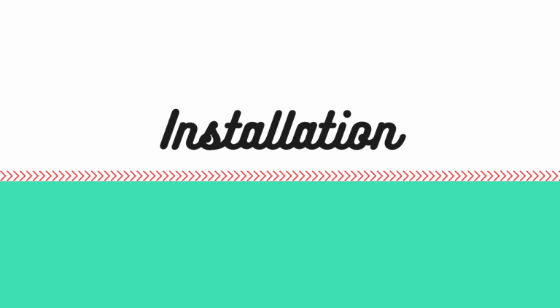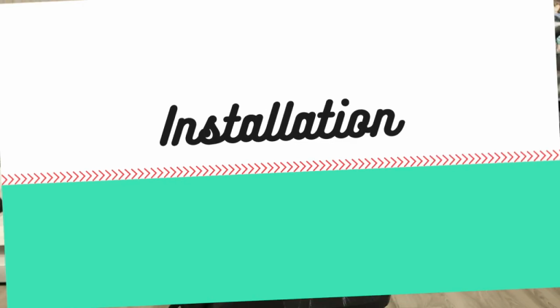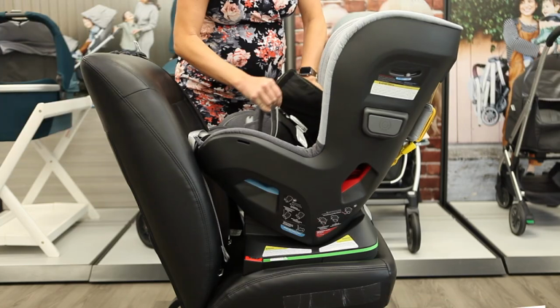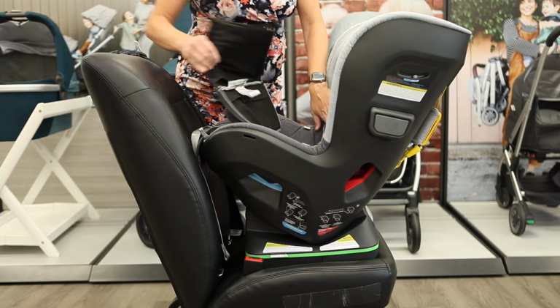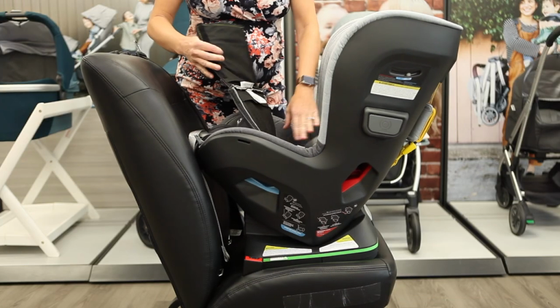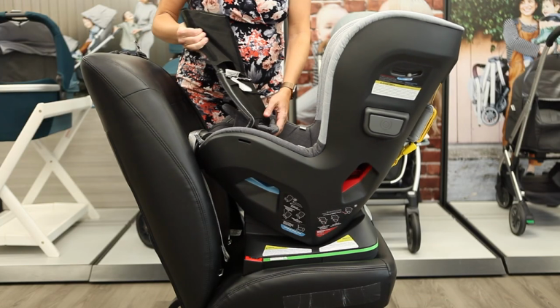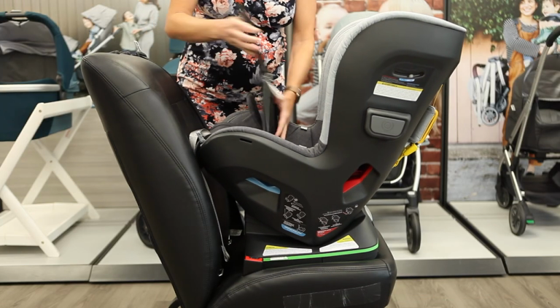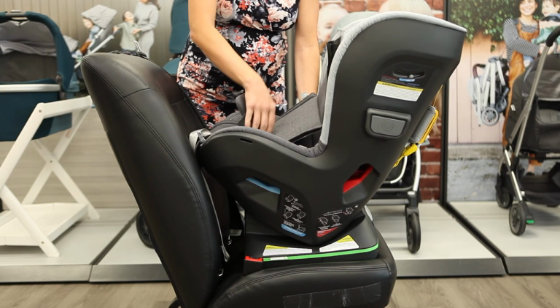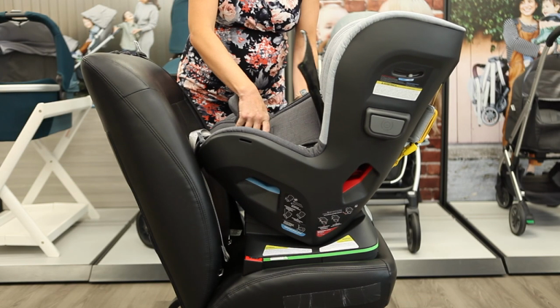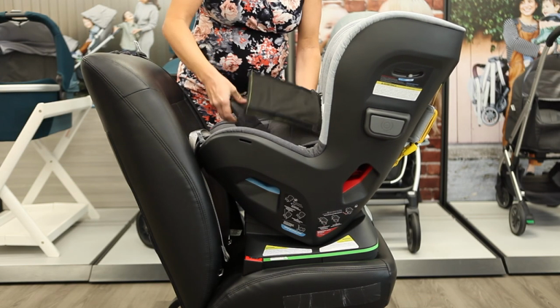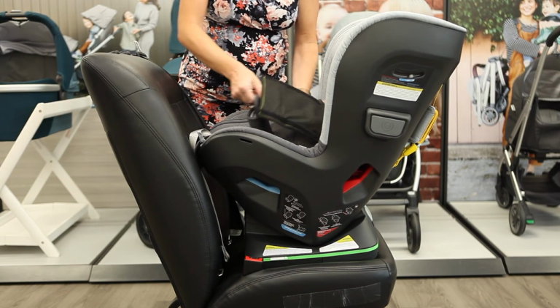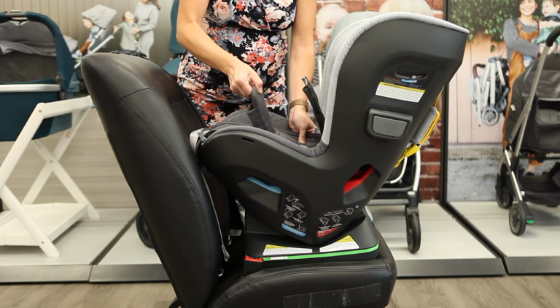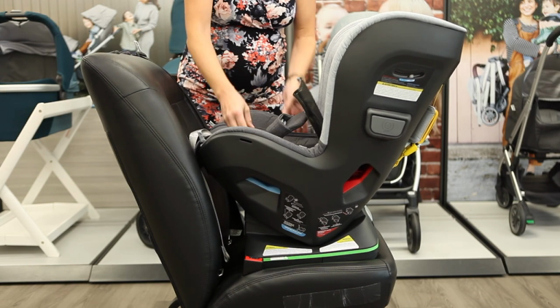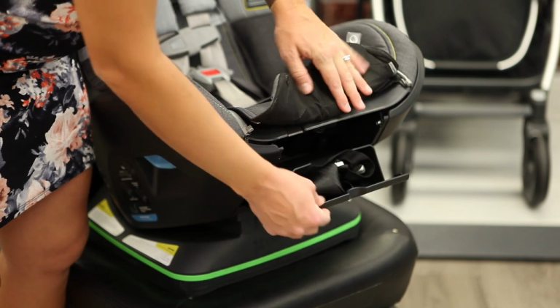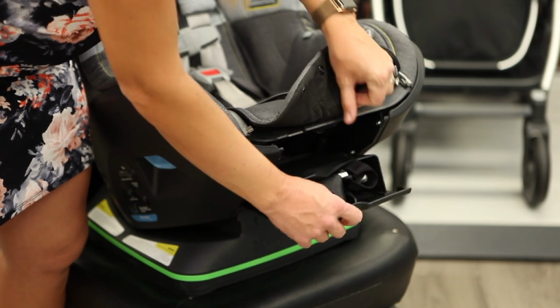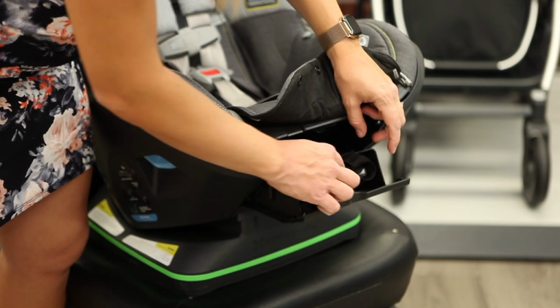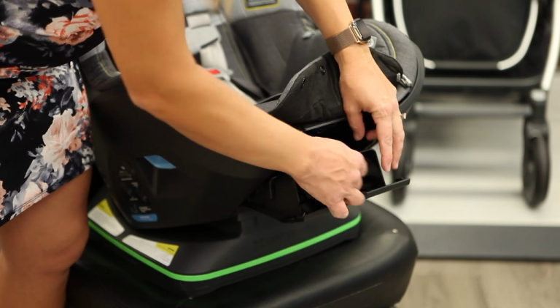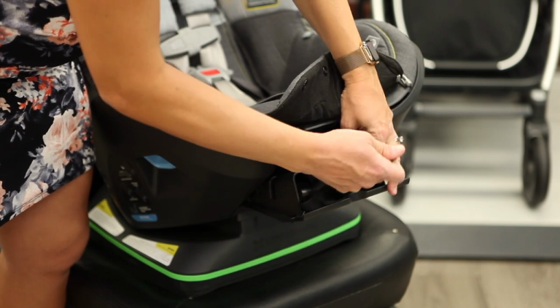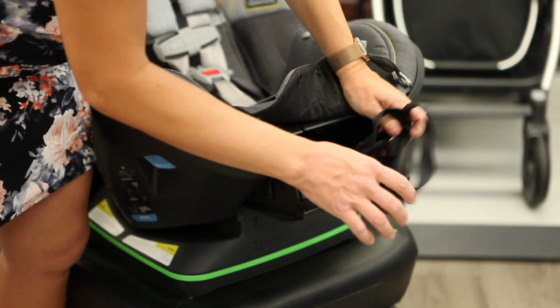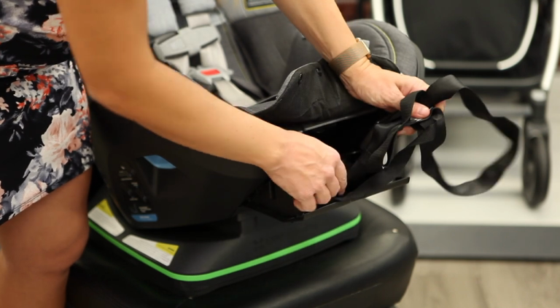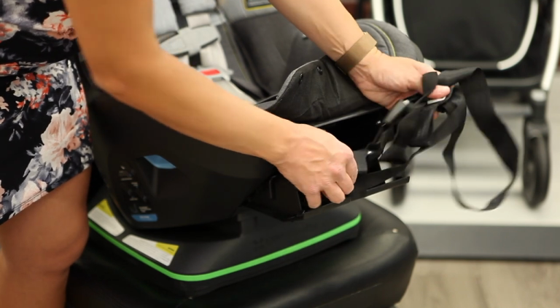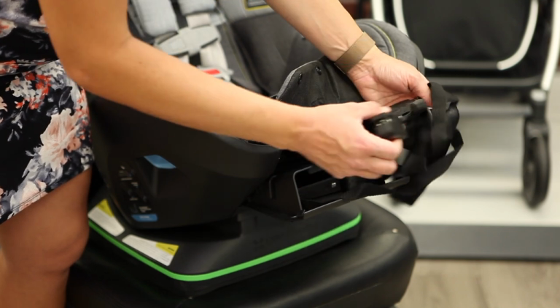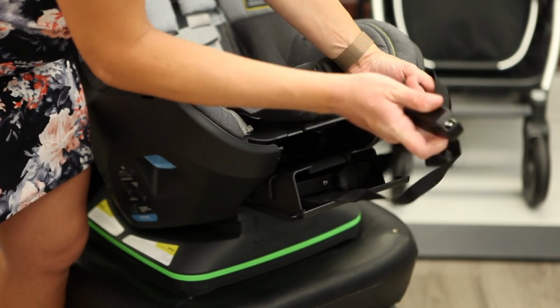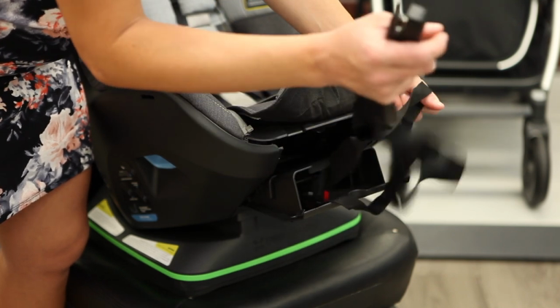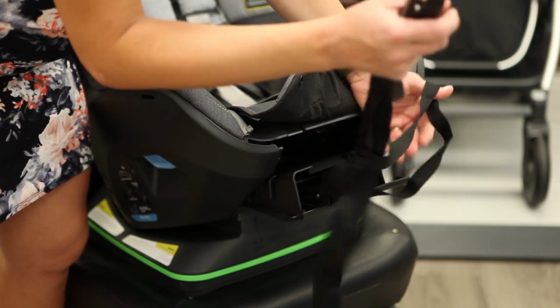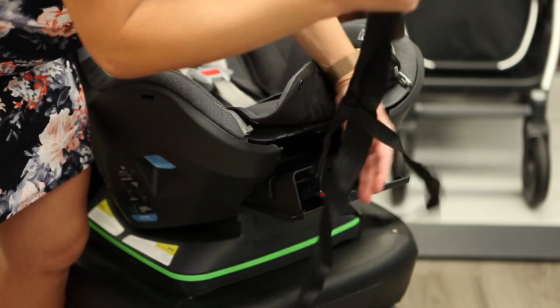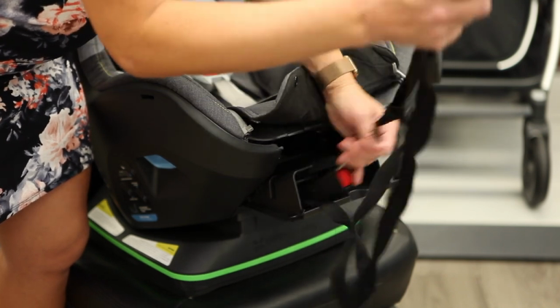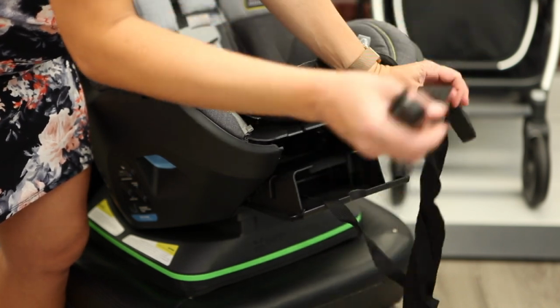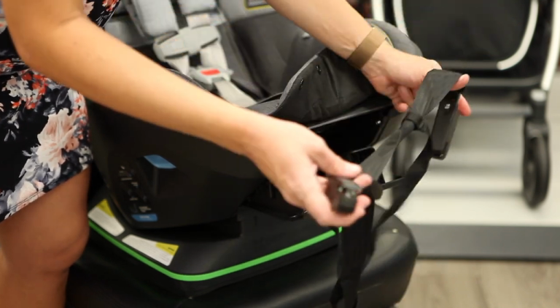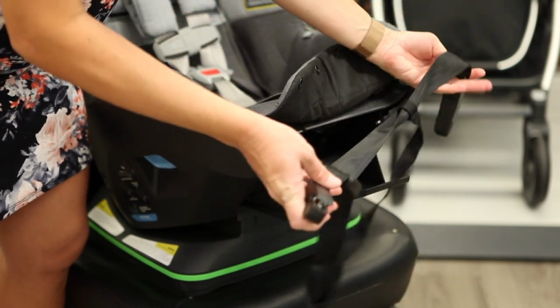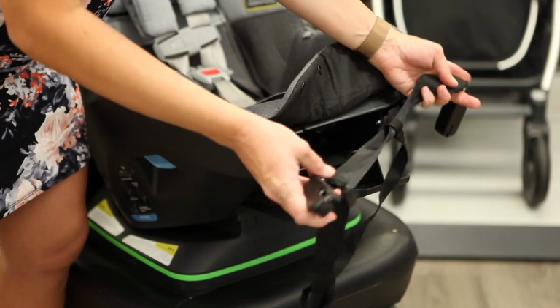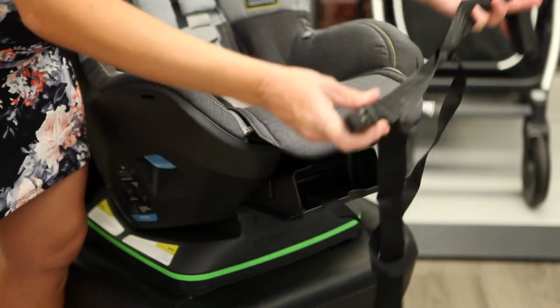You can install the Knox using either the vehicle seat belt or the latch connectors. The latch system can't be used once your child is over 30 pounds, so it's recommended to start with a seat belt installation, which we'll show in this video.